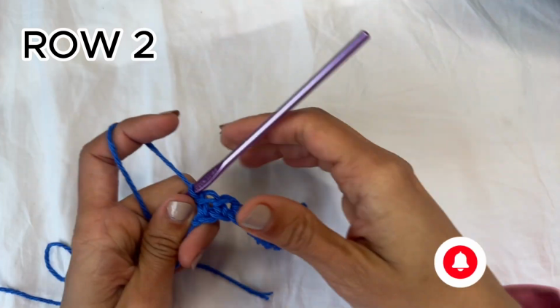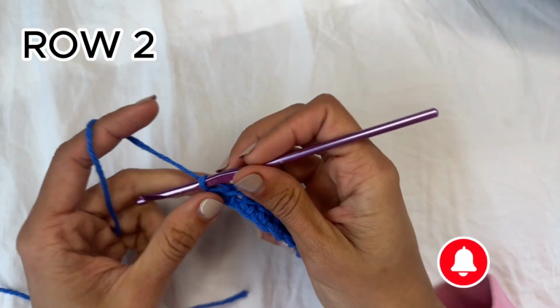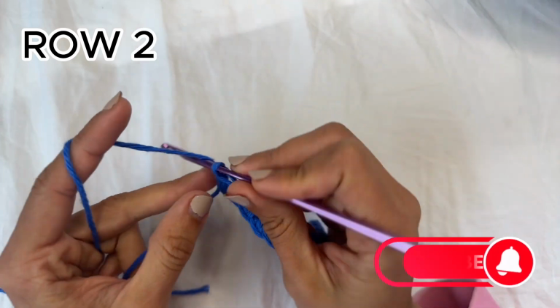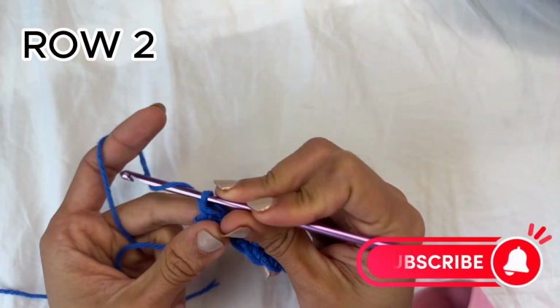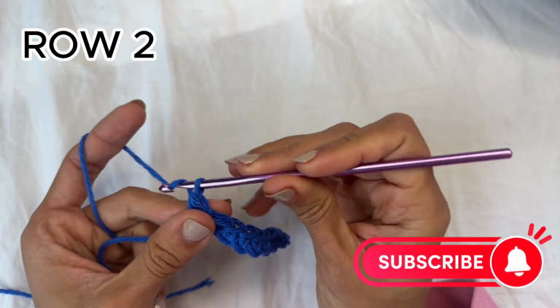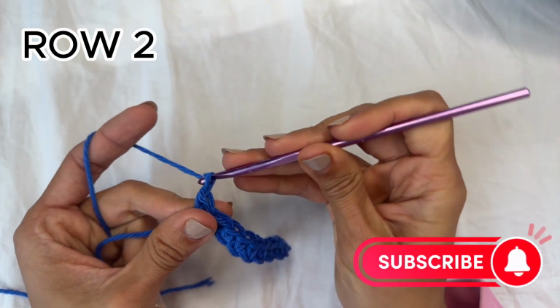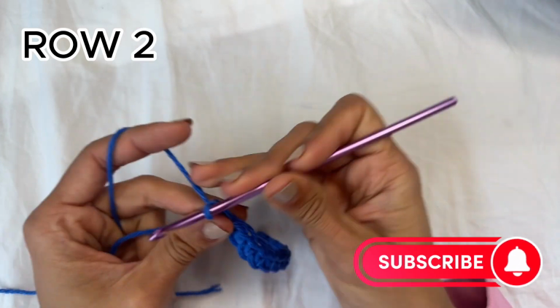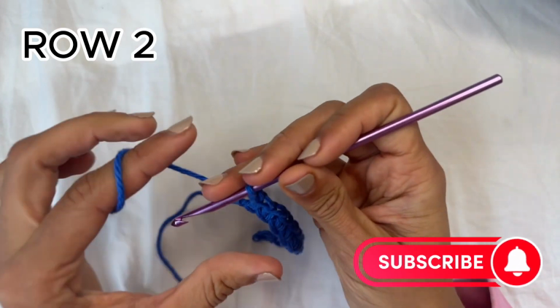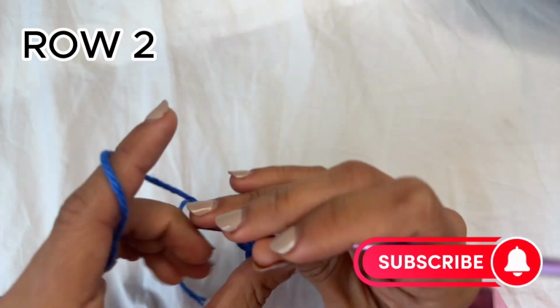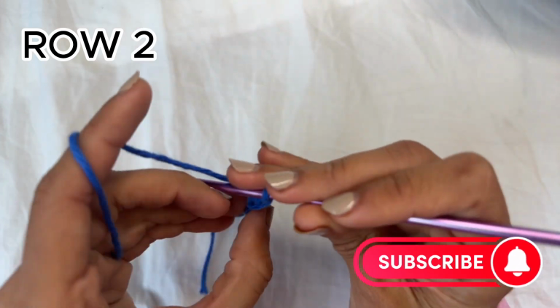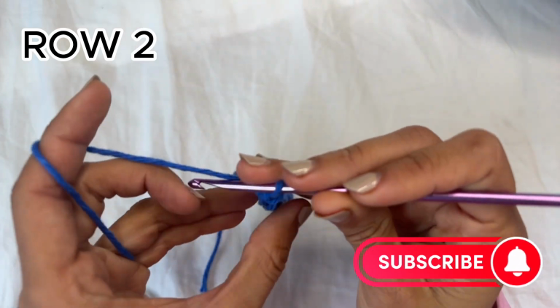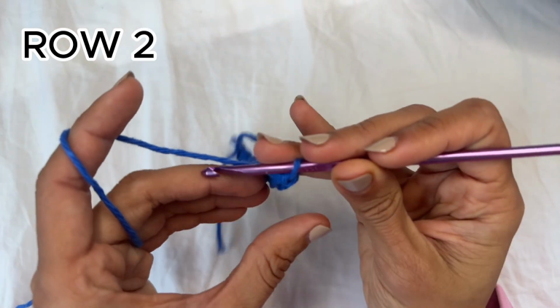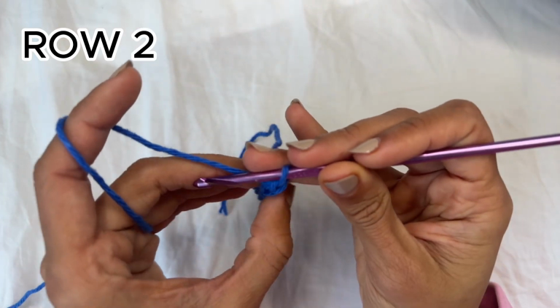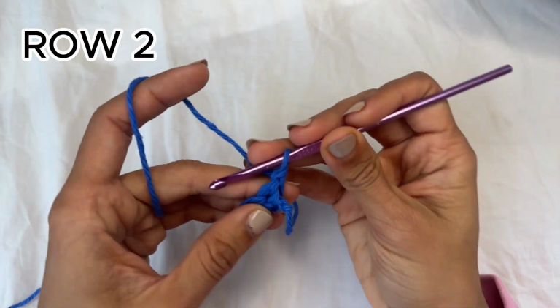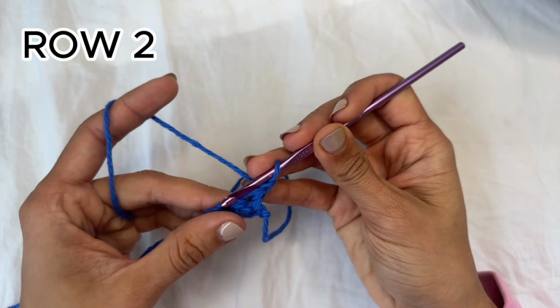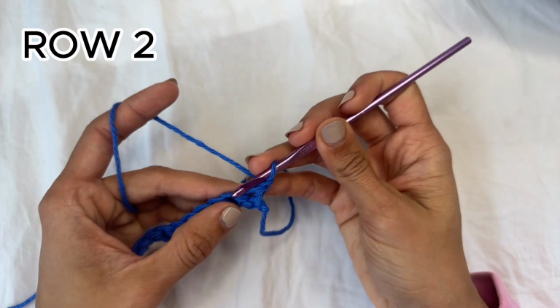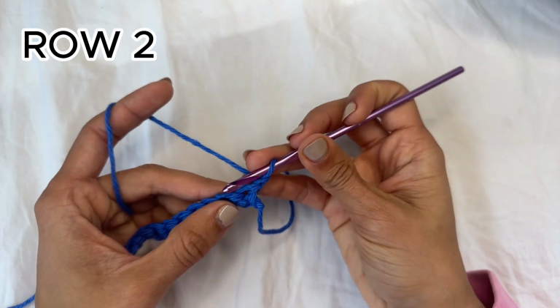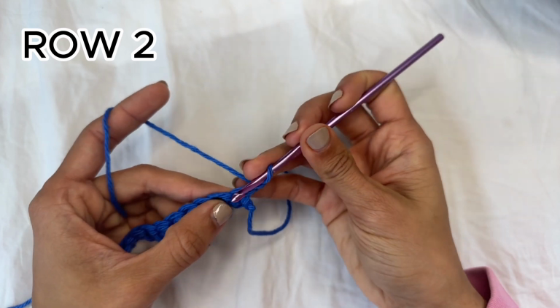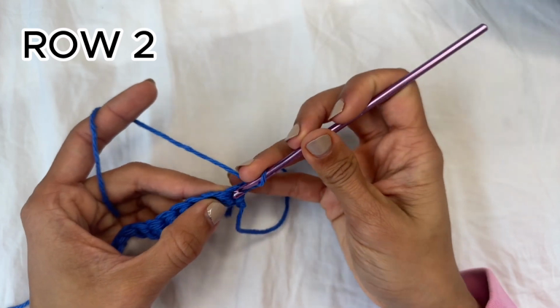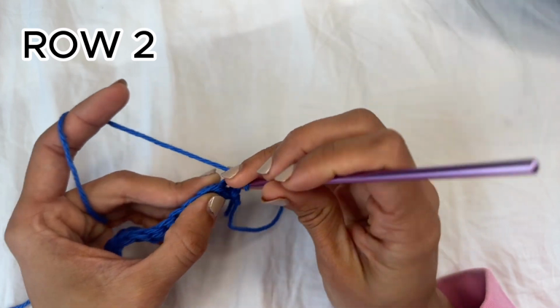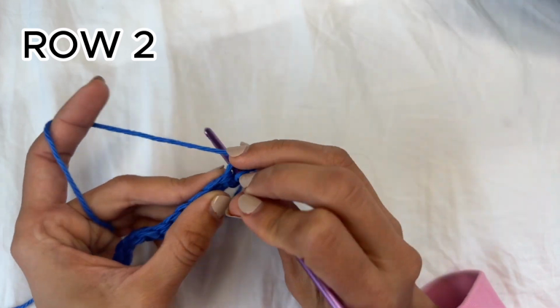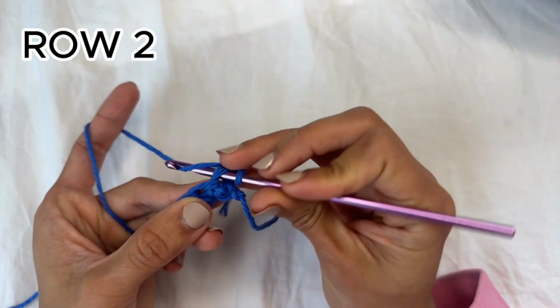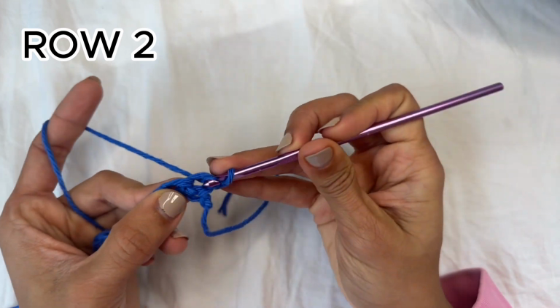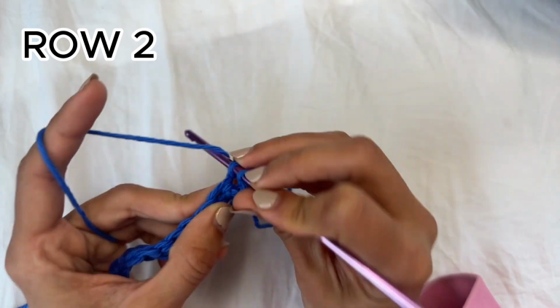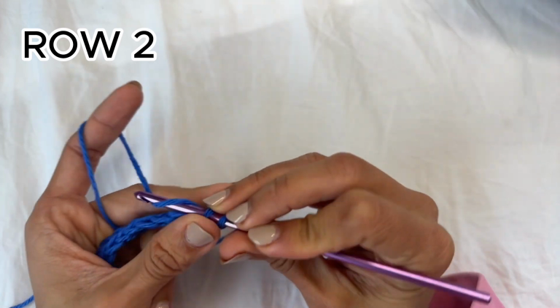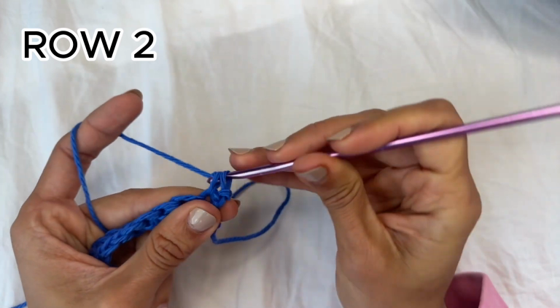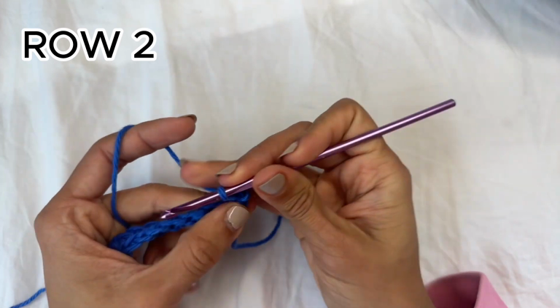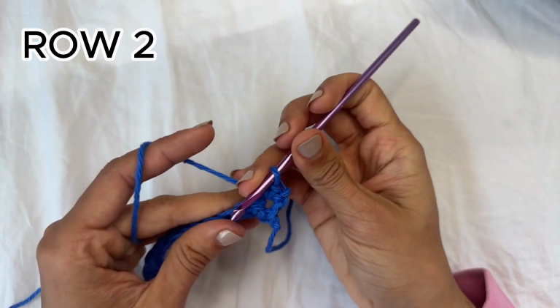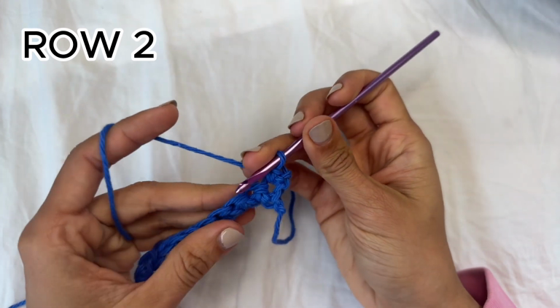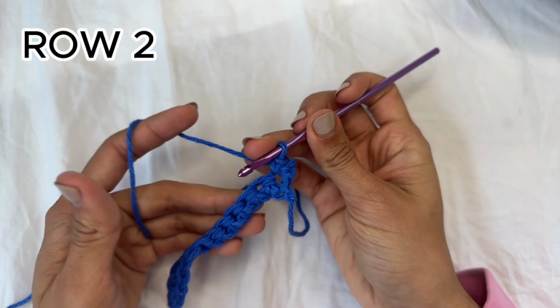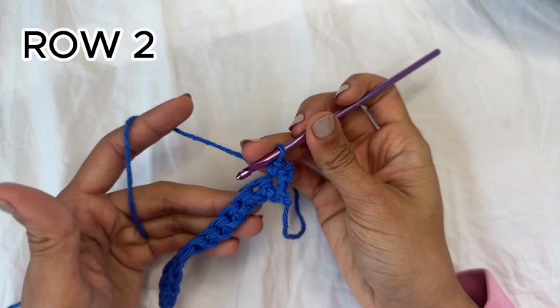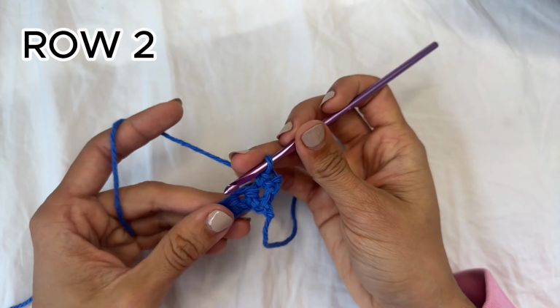For row two you're going to chain one and flip your work. We're going to work one single crochet into the very first stitch, and now we're going to start our row repeat.